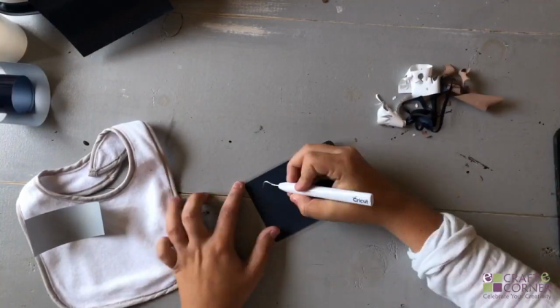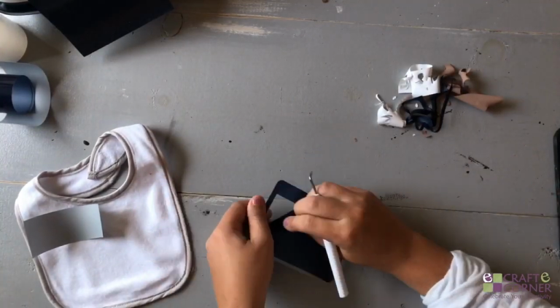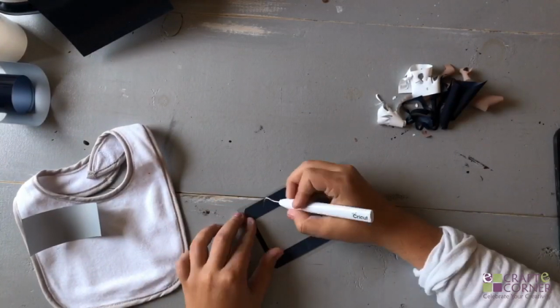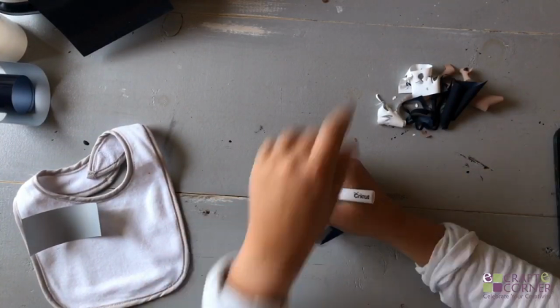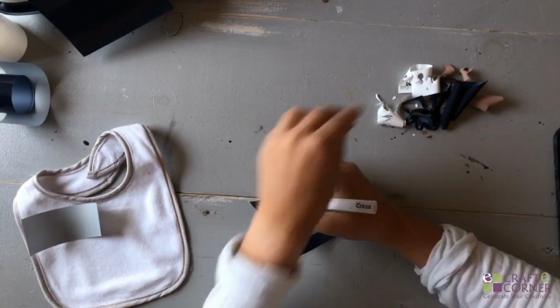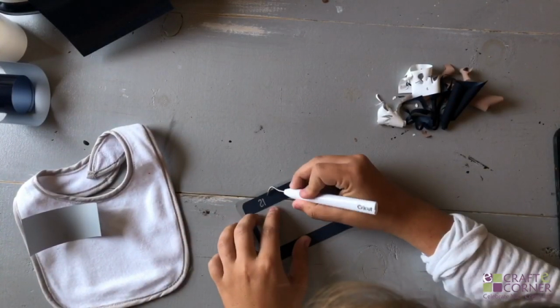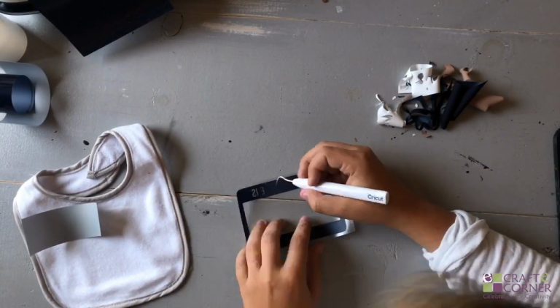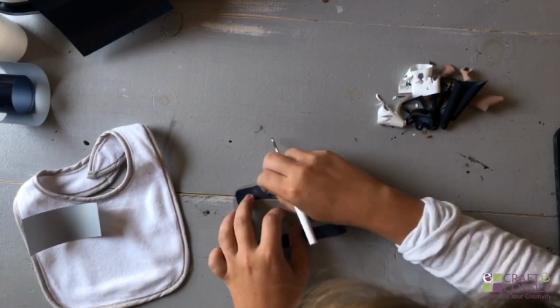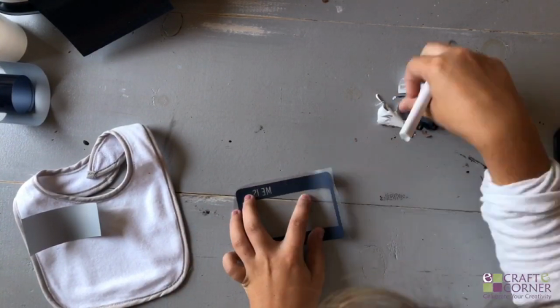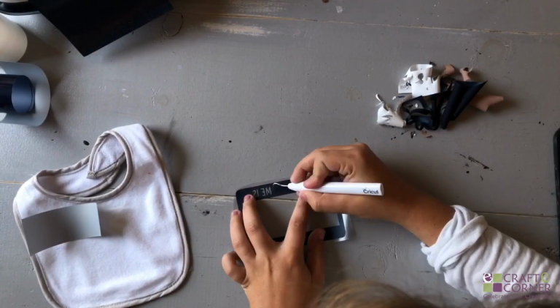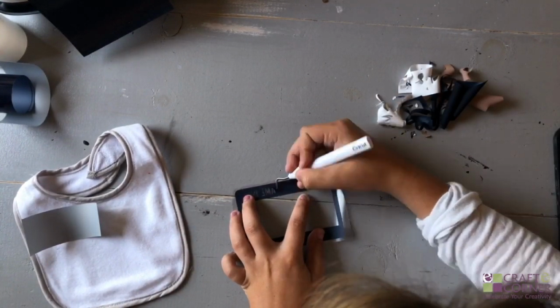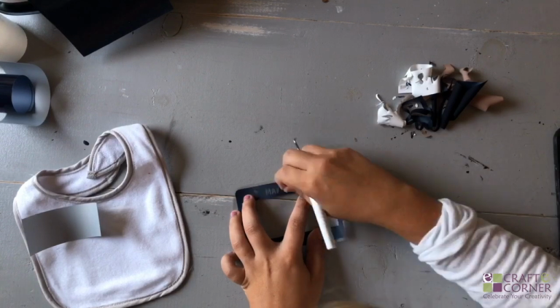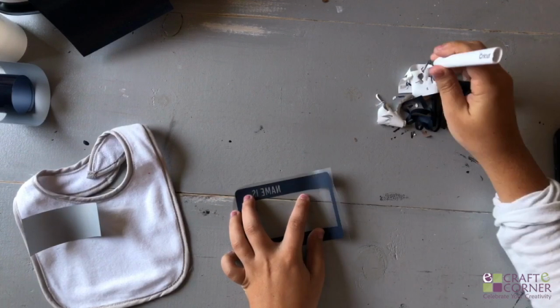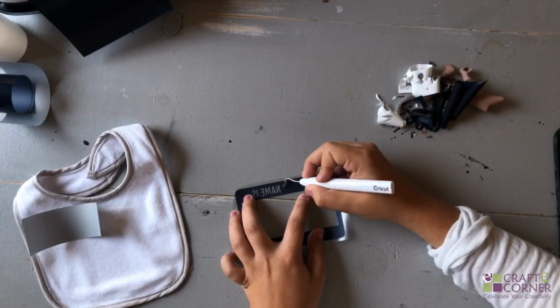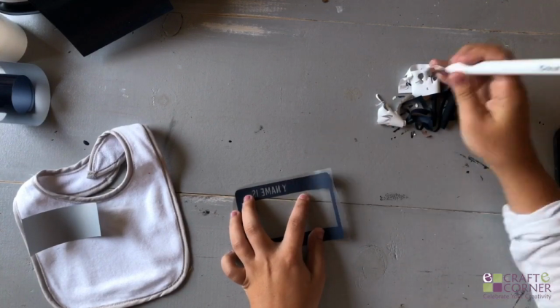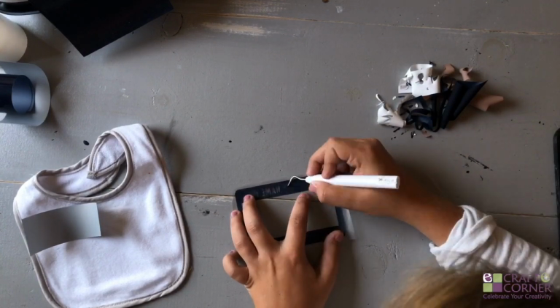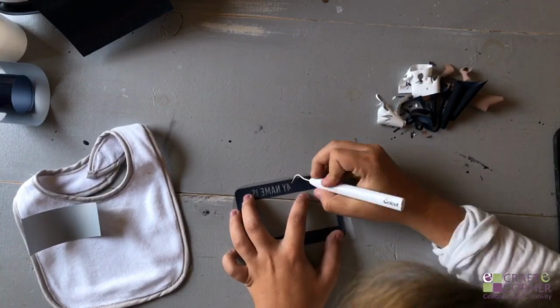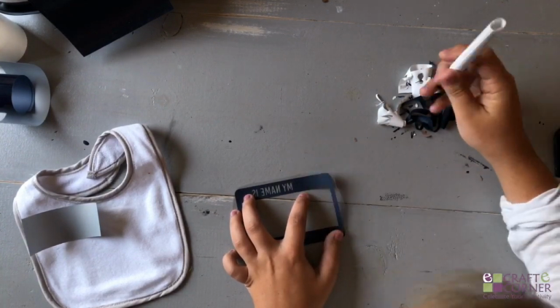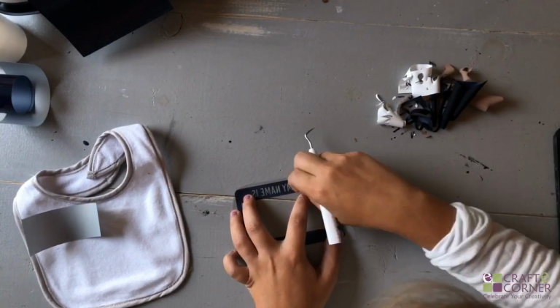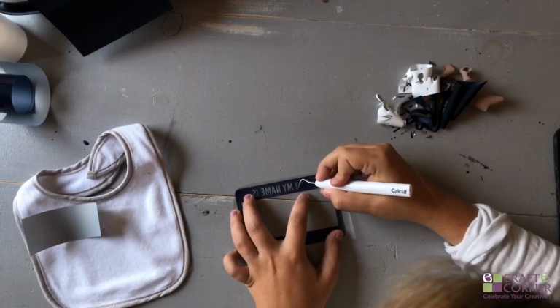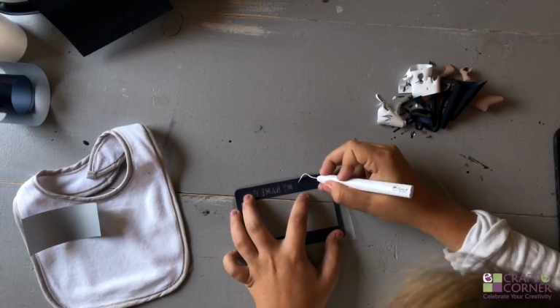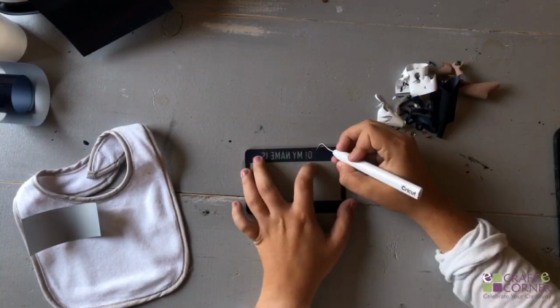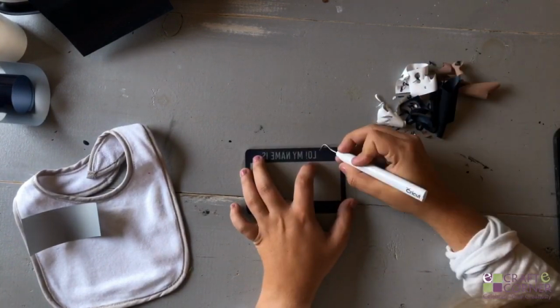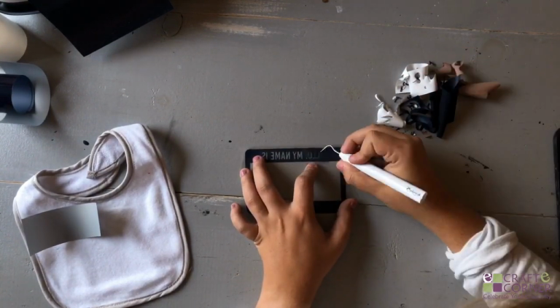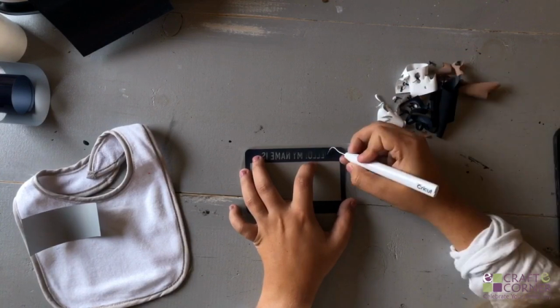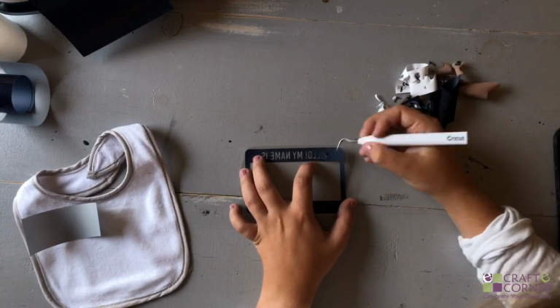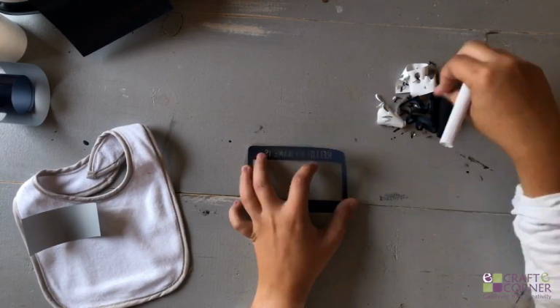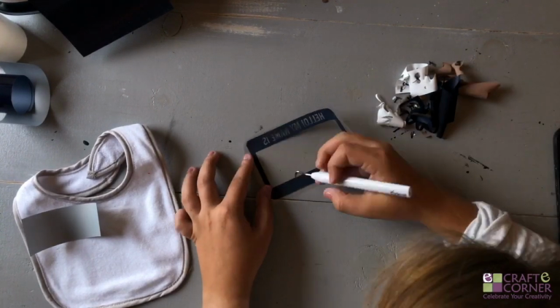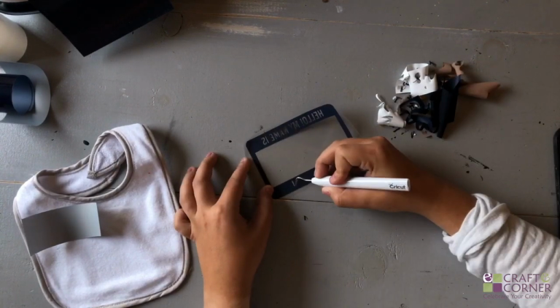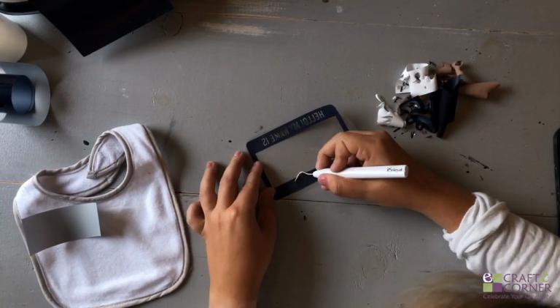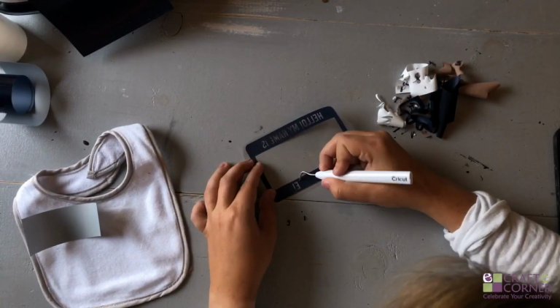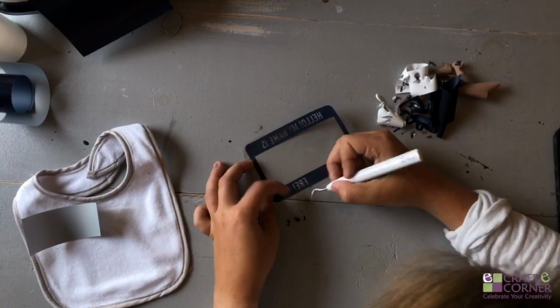Then we'll remove the iron-on from the mat and begin to weed. I'm using a weeder tool here to remove the excess iron-on from around the design and also inside of the designs. Just make sure that you go slow and take your time during this process.